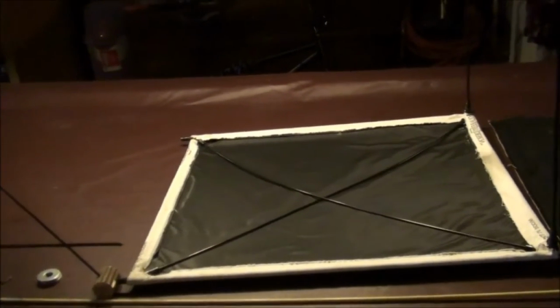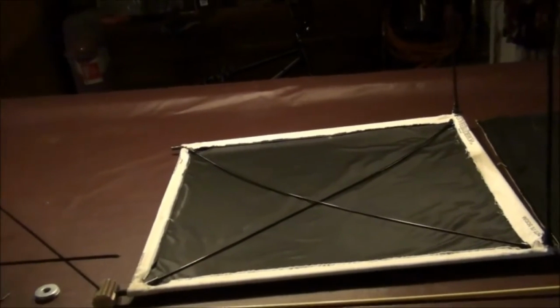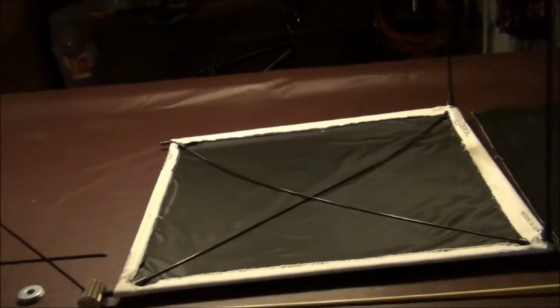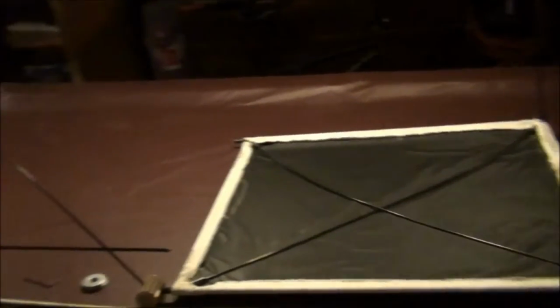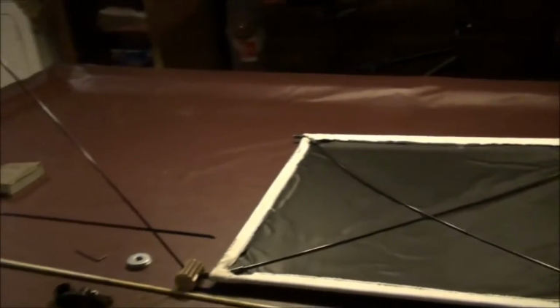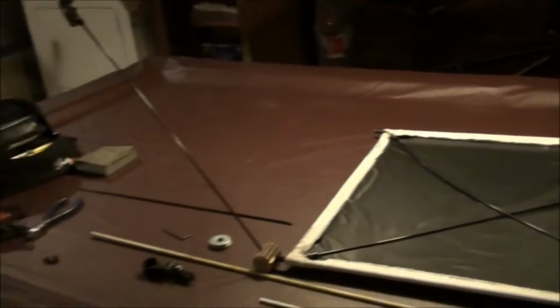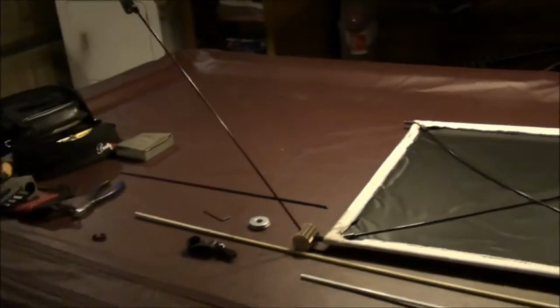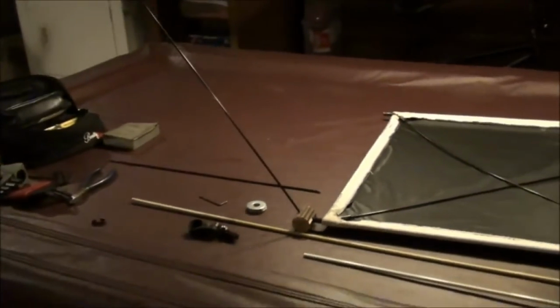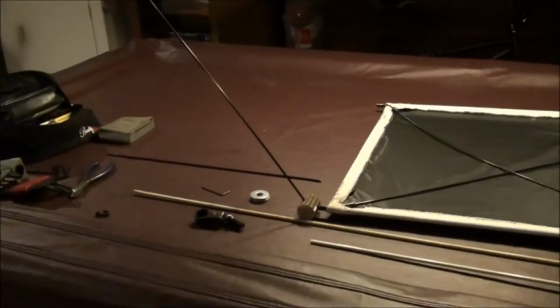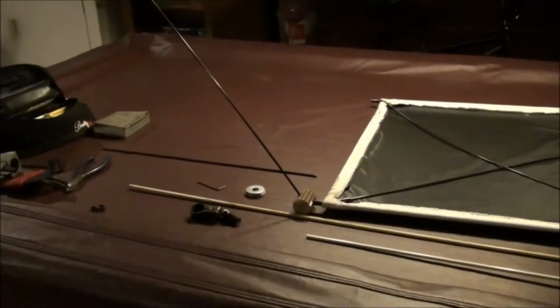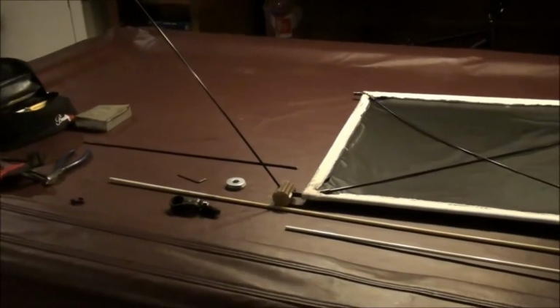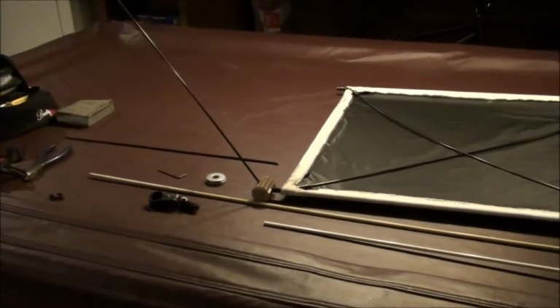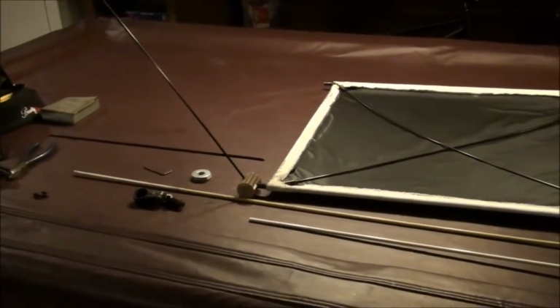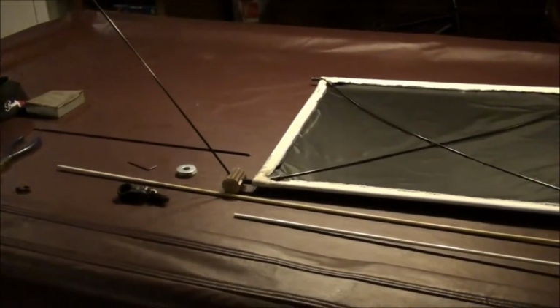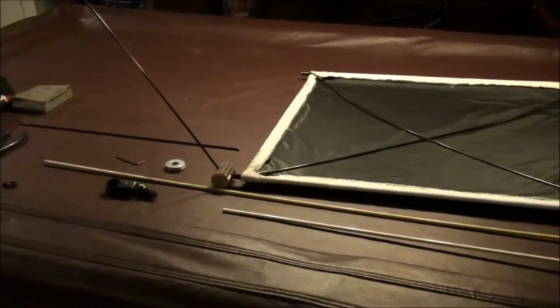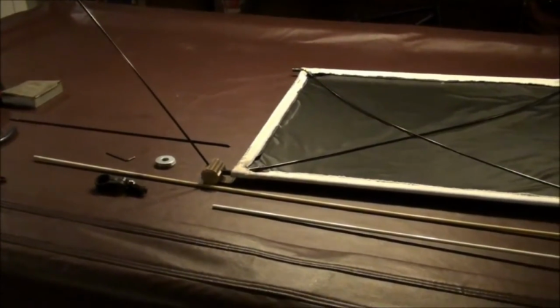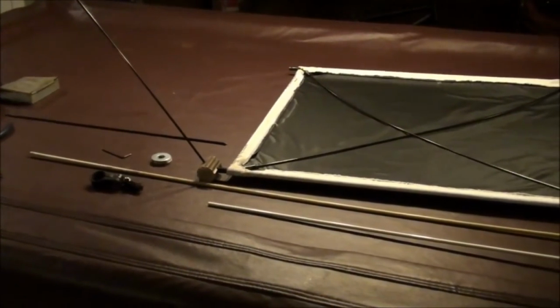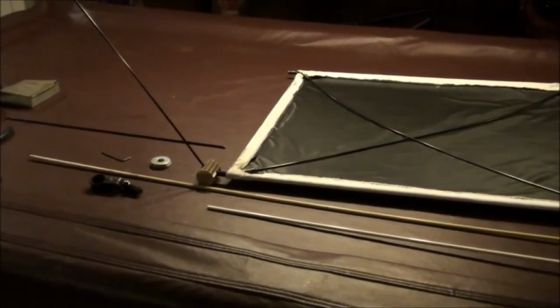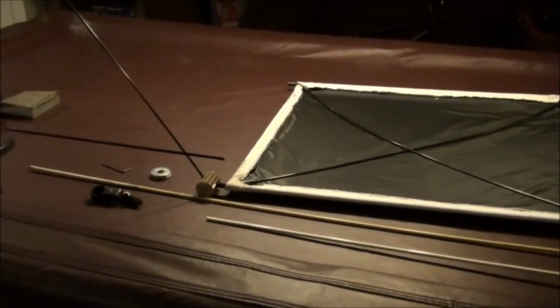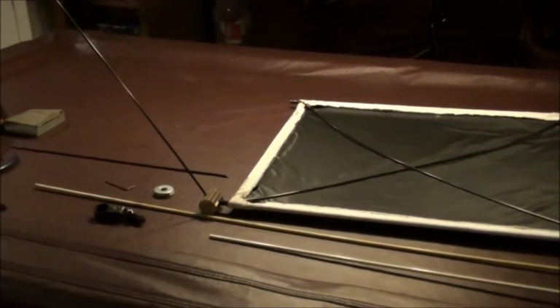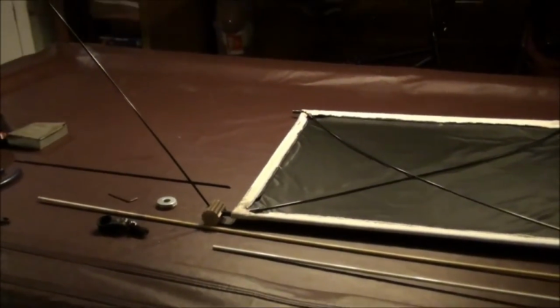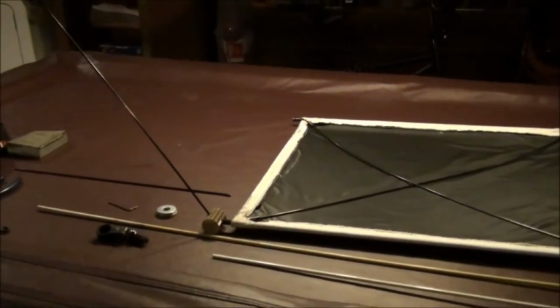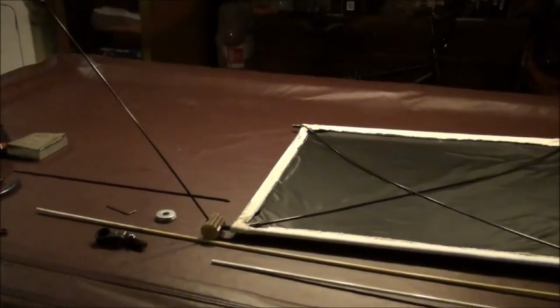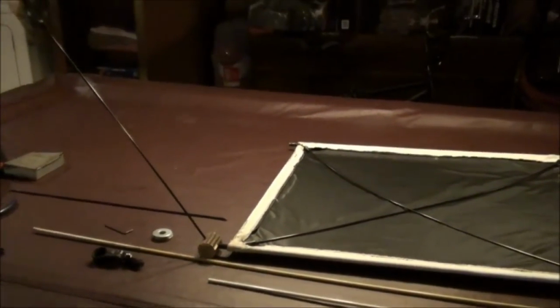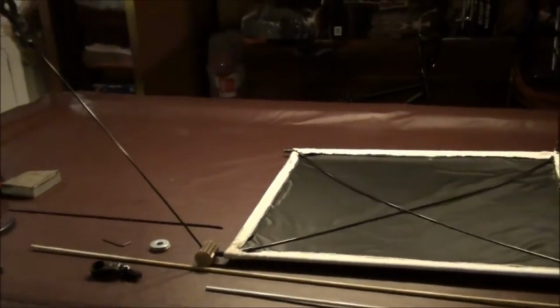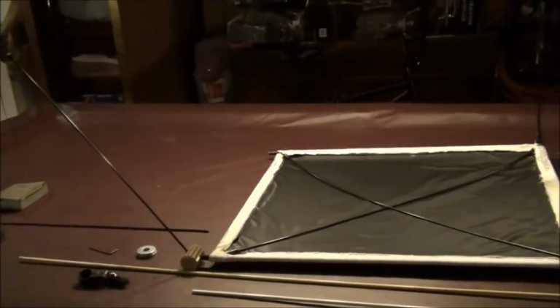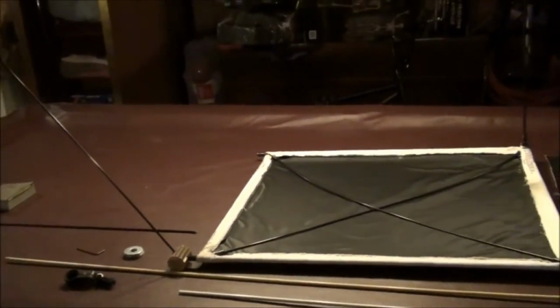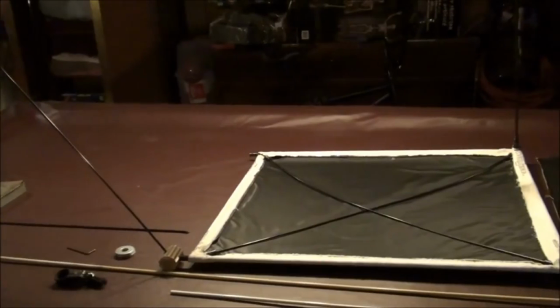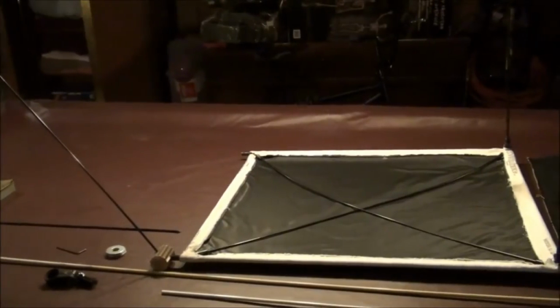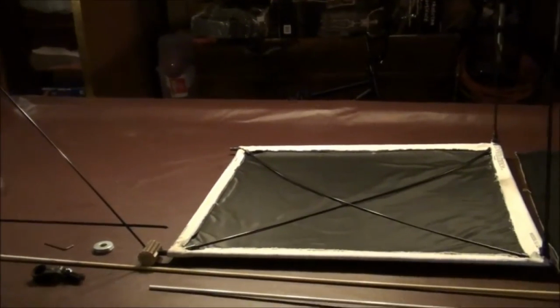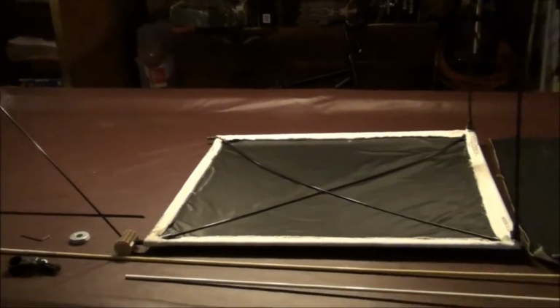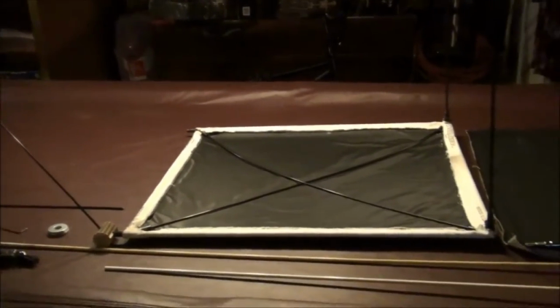I got the canopy out and the pool table all cleared off. I'm ready for my next project.